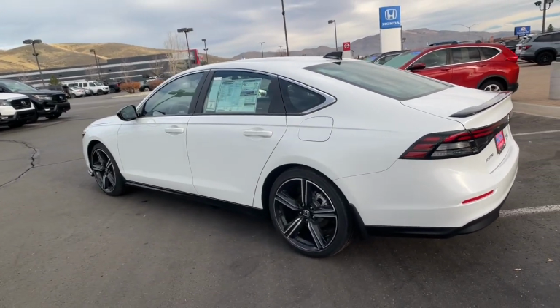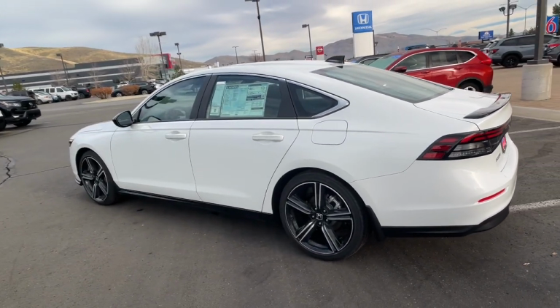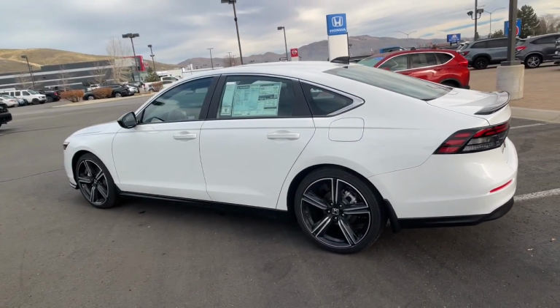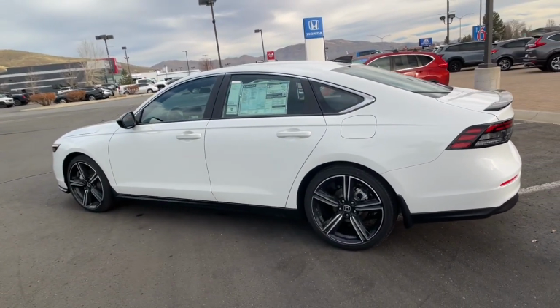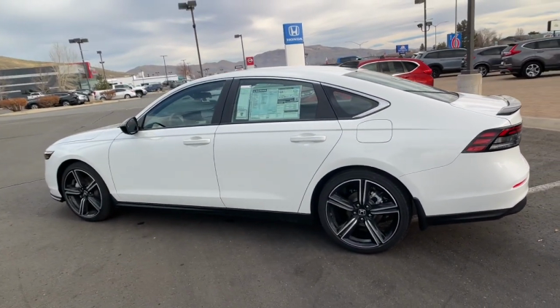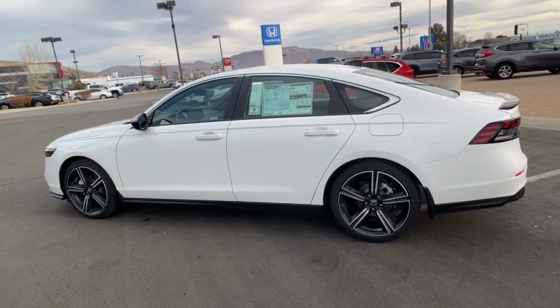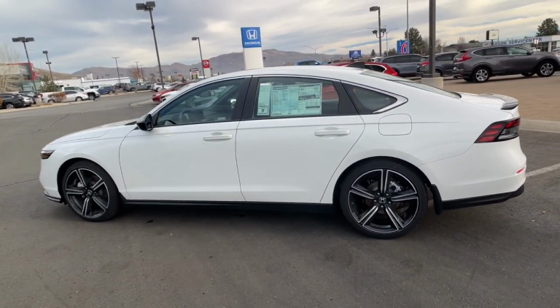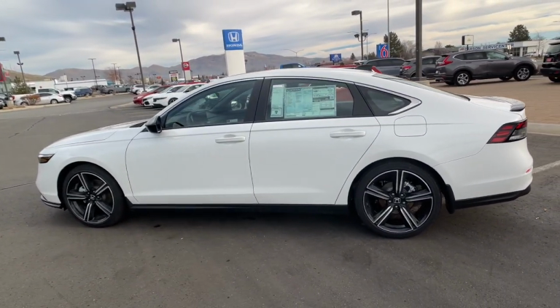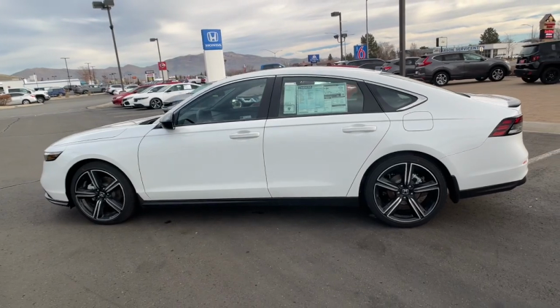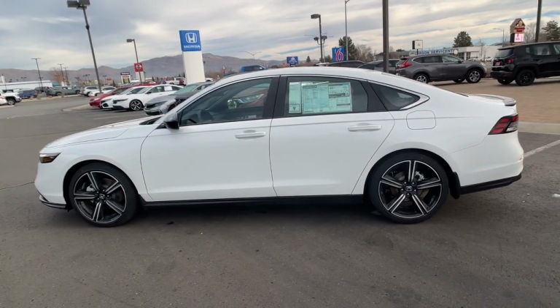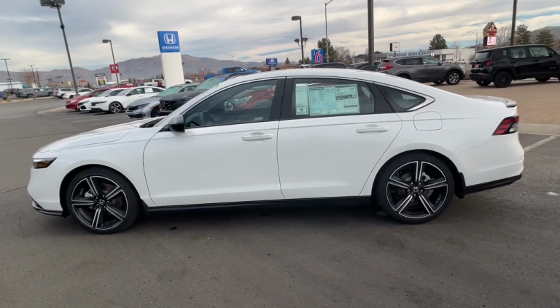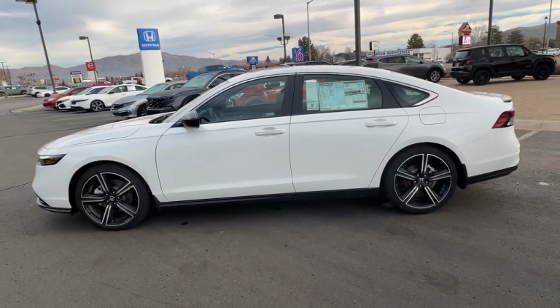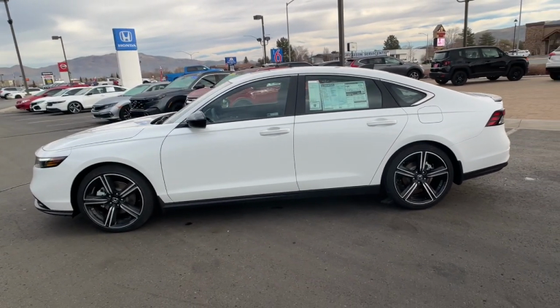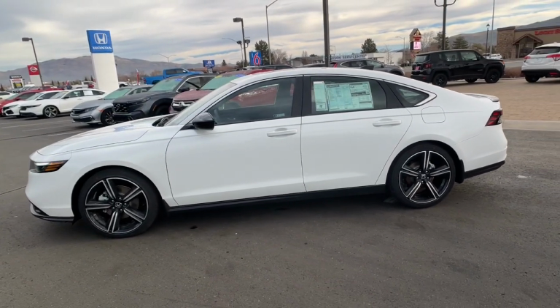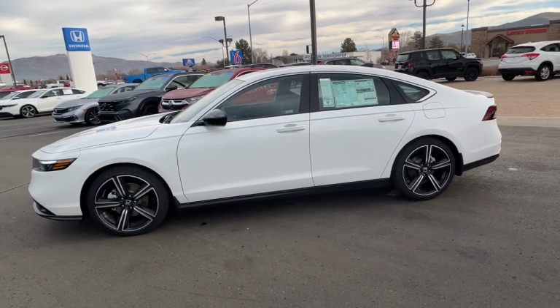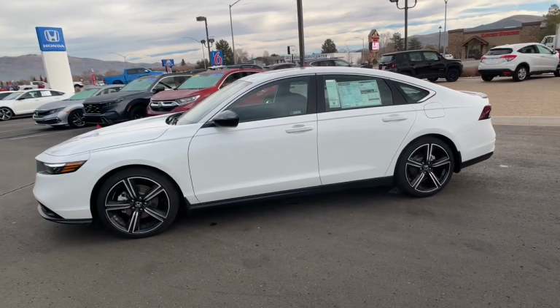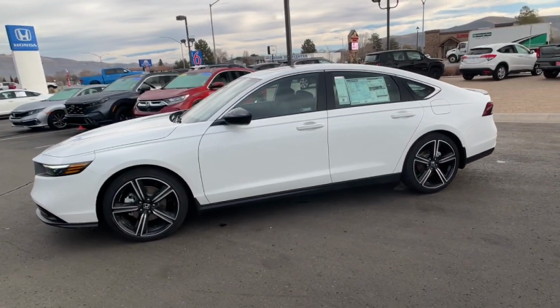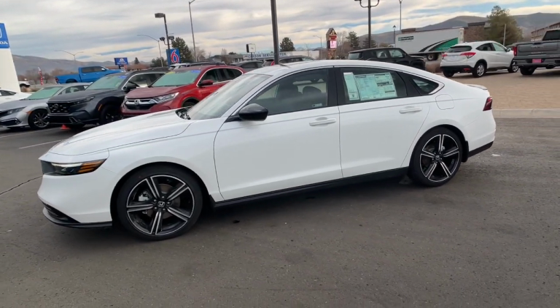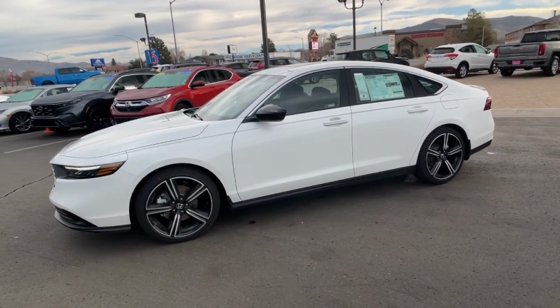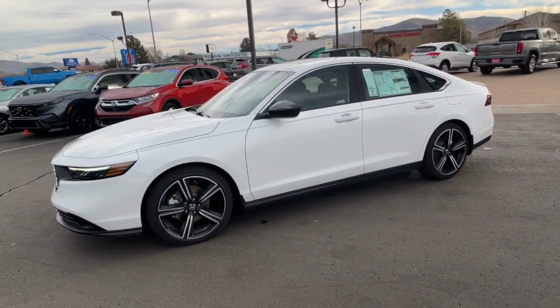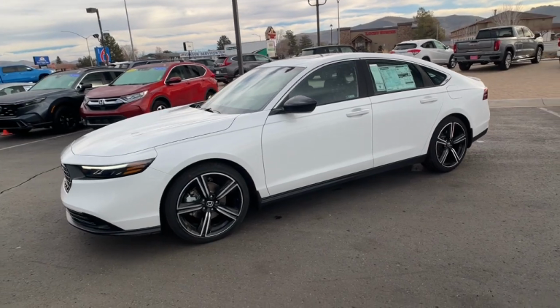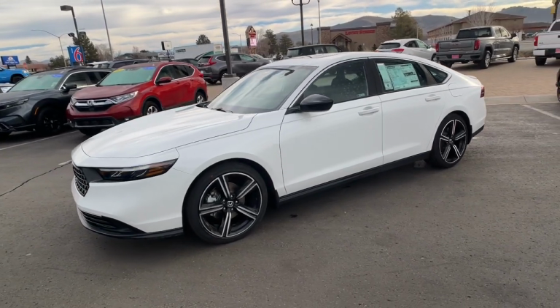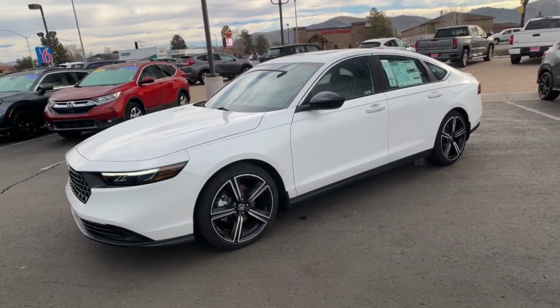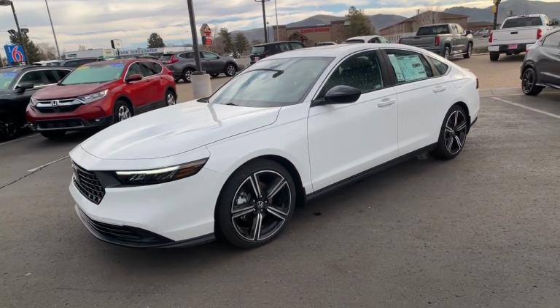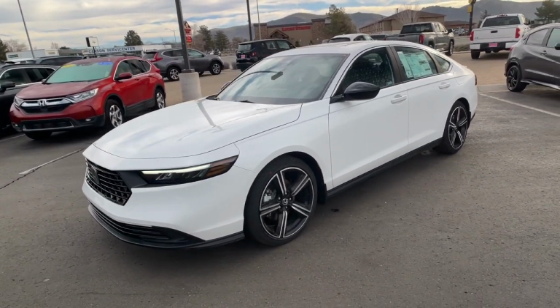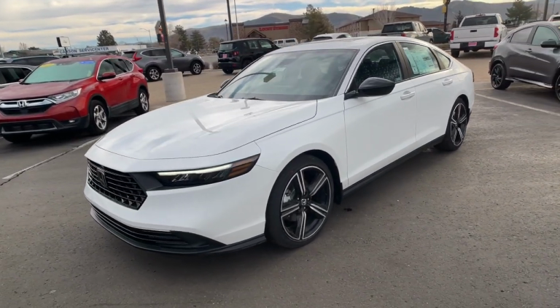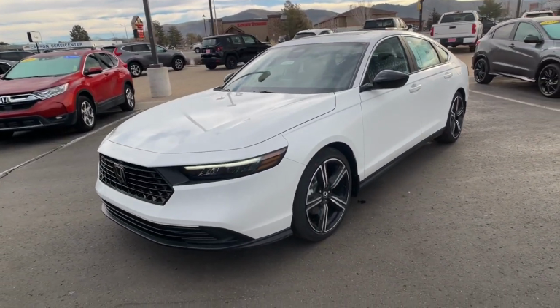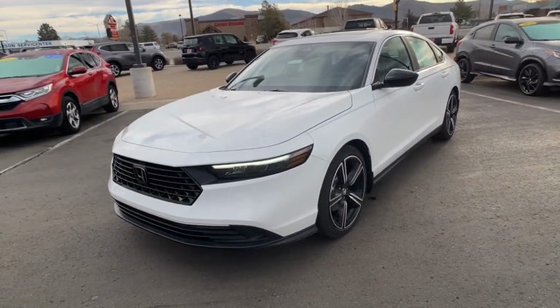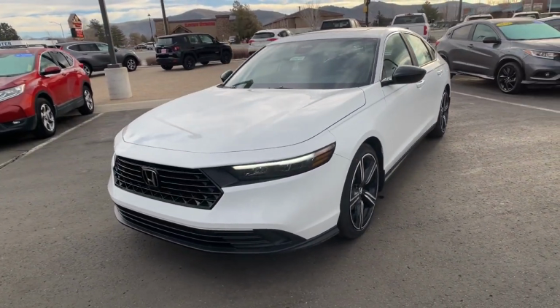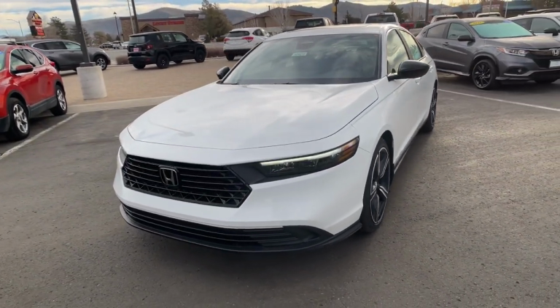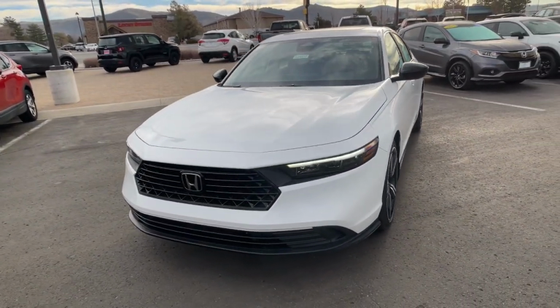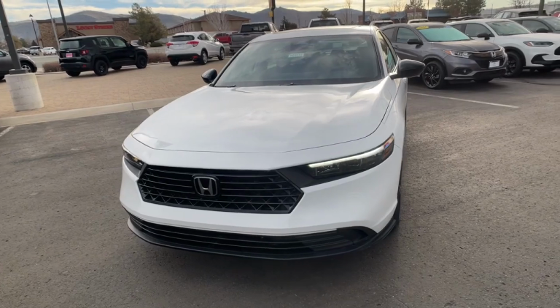Intelligent Auto On-Off High Beams, Pre-Collision System, Lane Departure Warning, Keyless Entry, Moonroof, Lane Keeping Assist, Remote Engine Start, Adaptive Cruise Control, Keyless Start, Backup Camera.